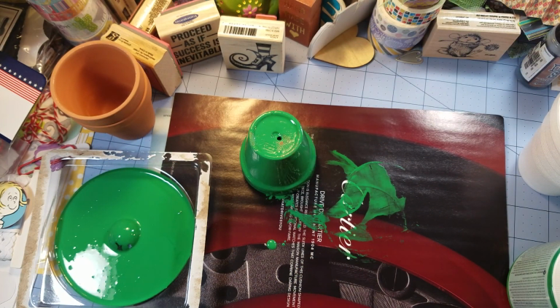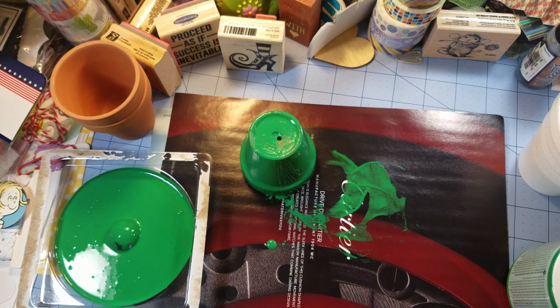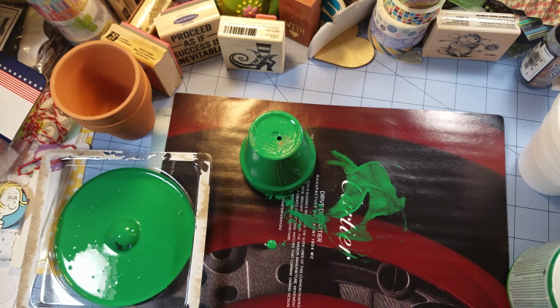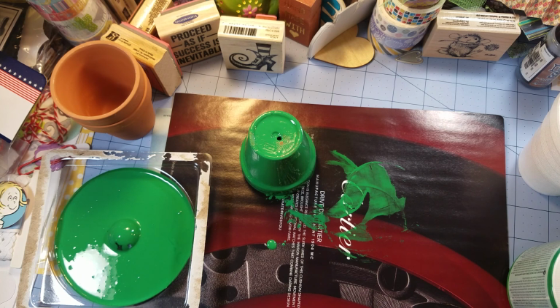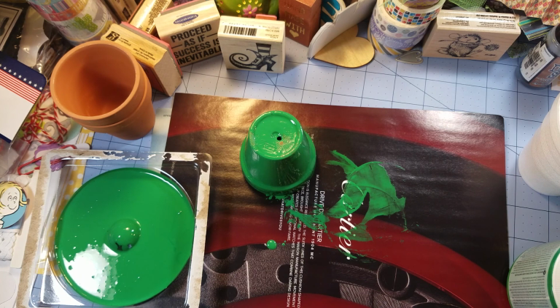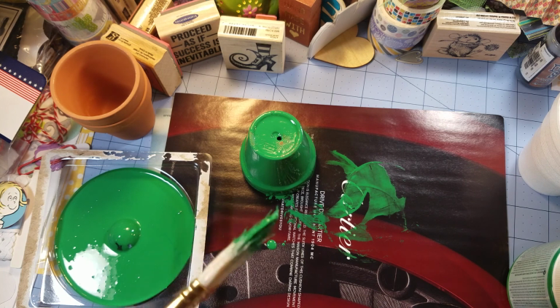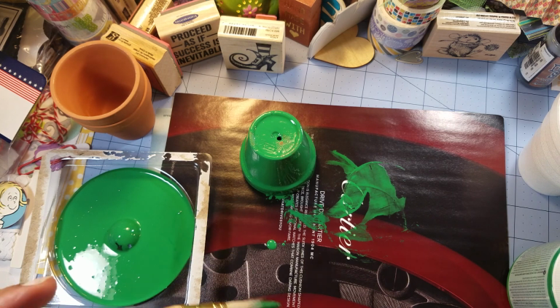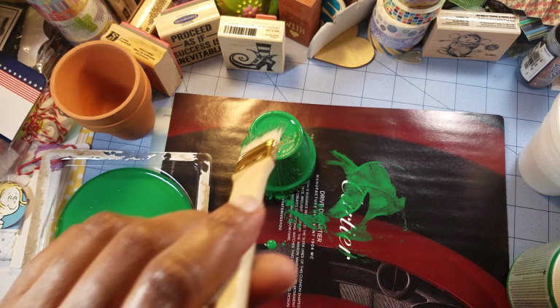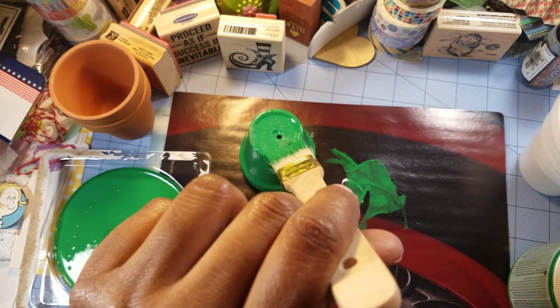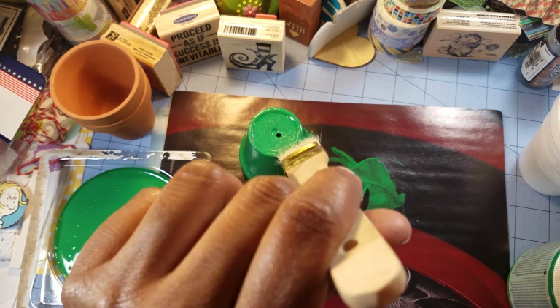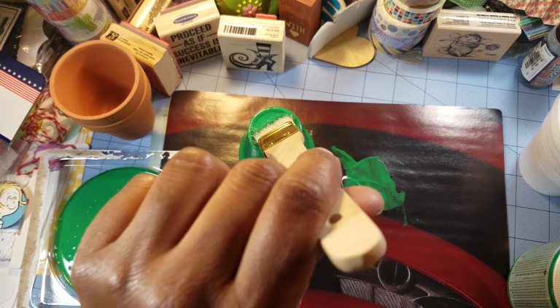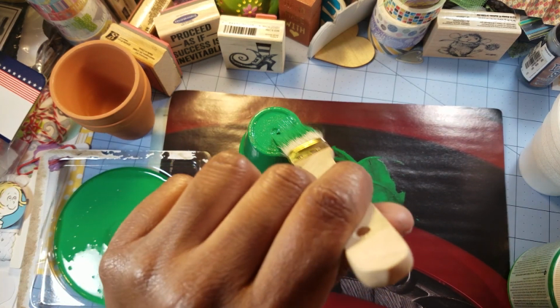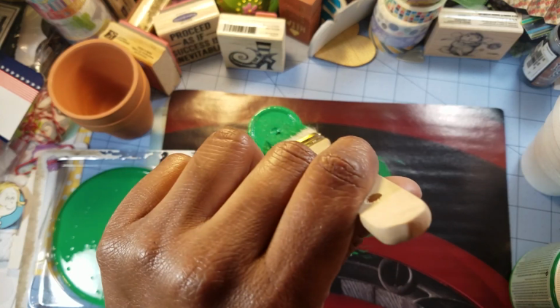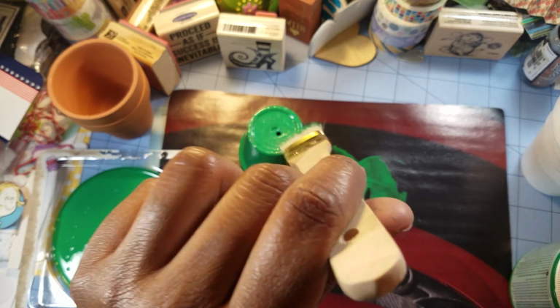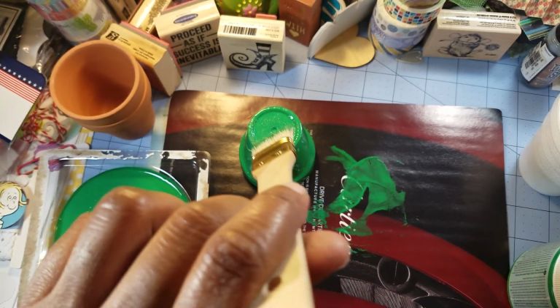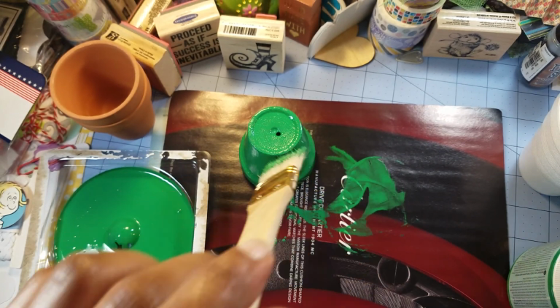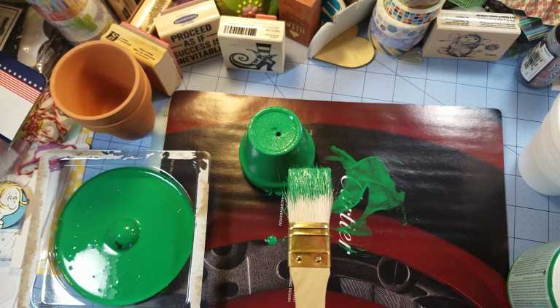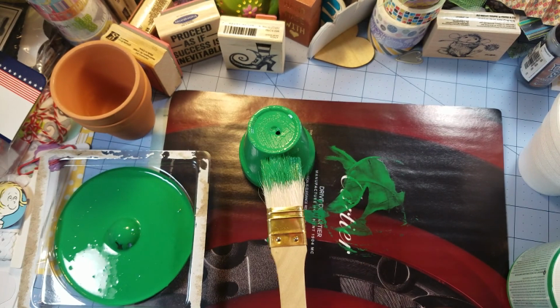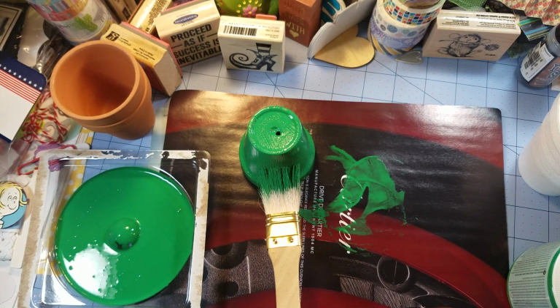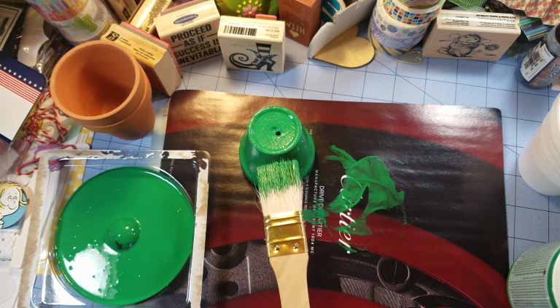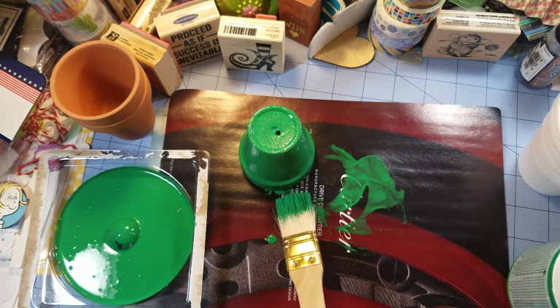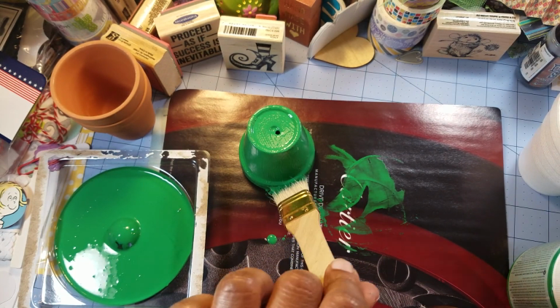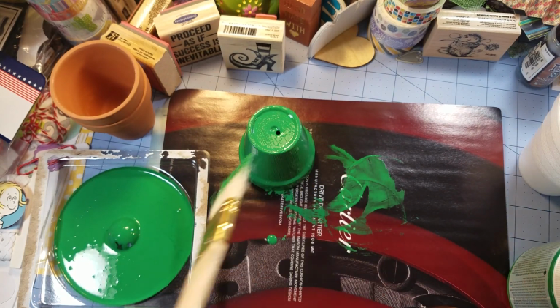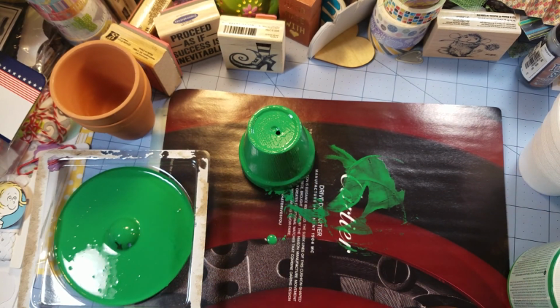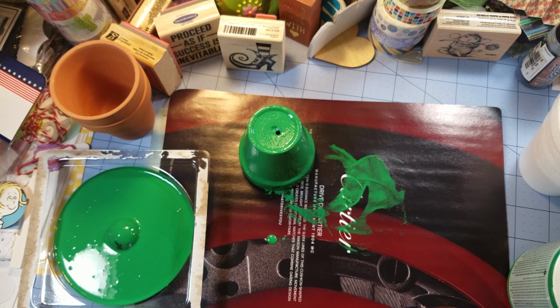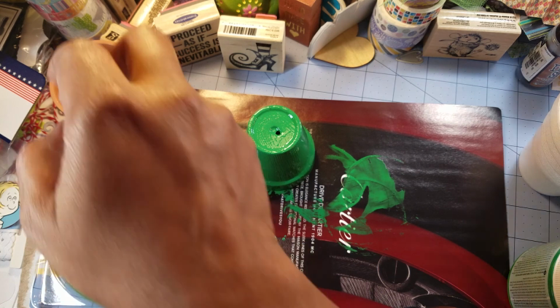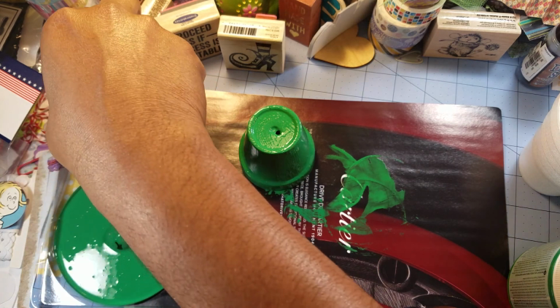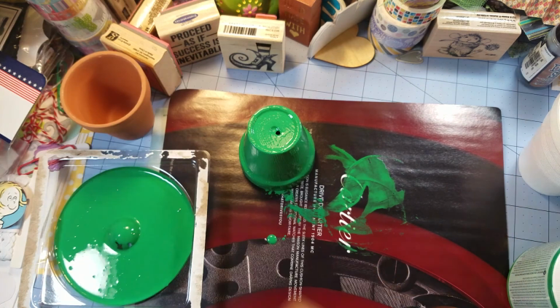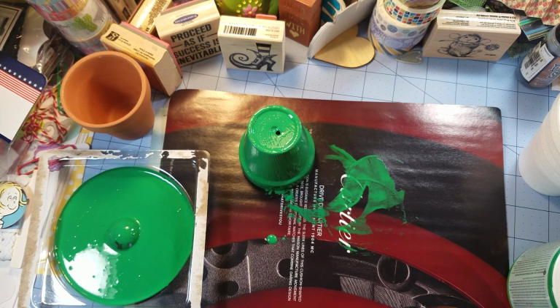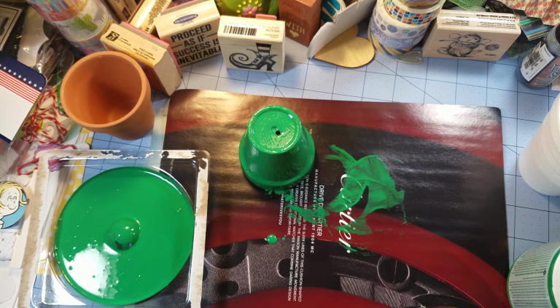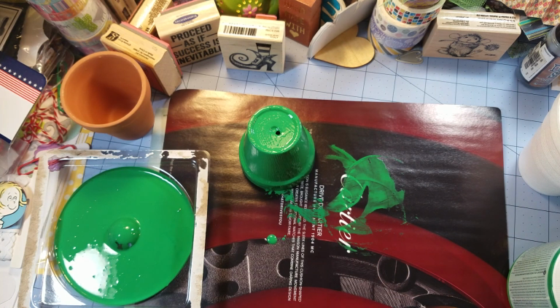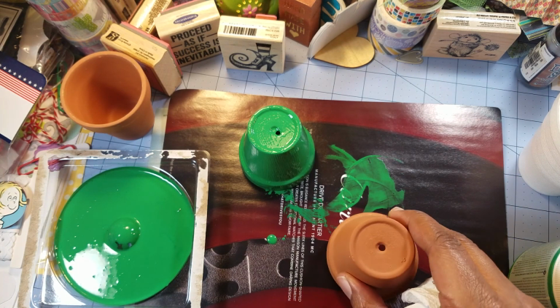That's what baby wipes and water are for — I'm not going to cry about getting paint on my fingers. Let's go ahead and paint these other ones.